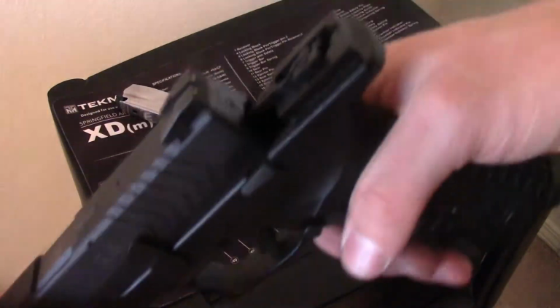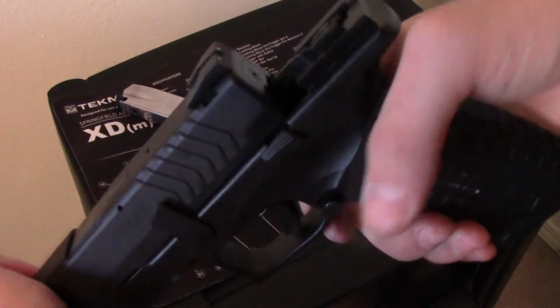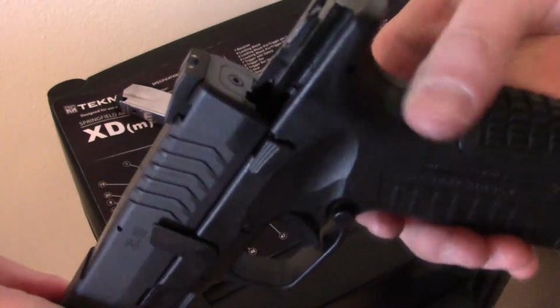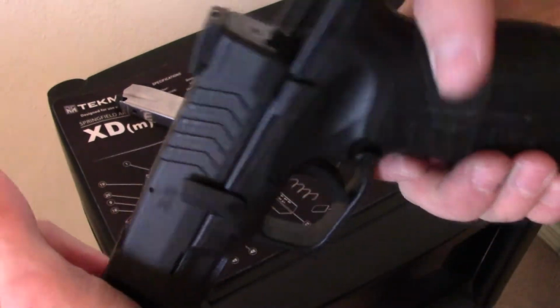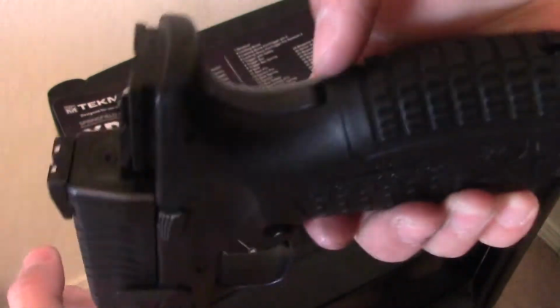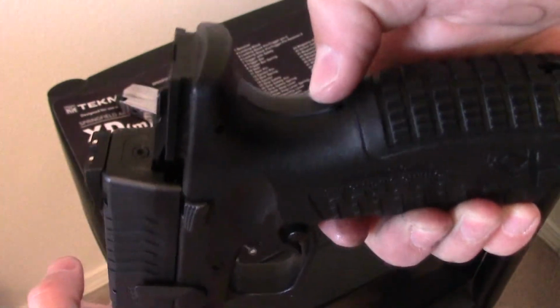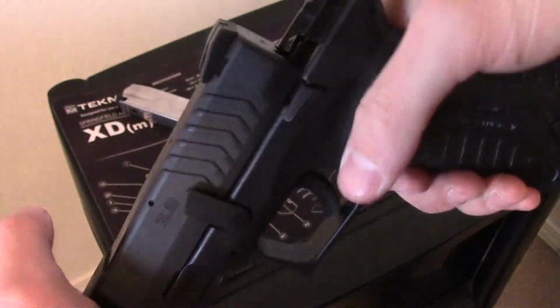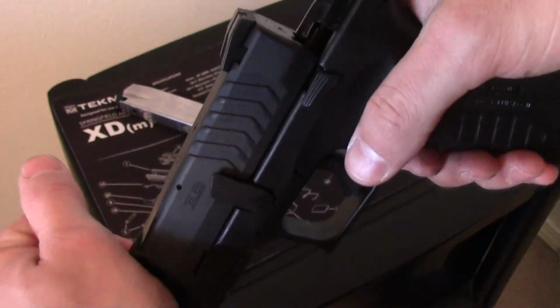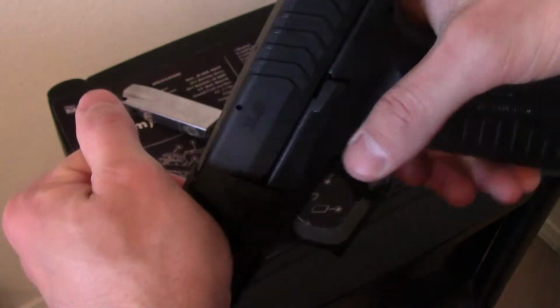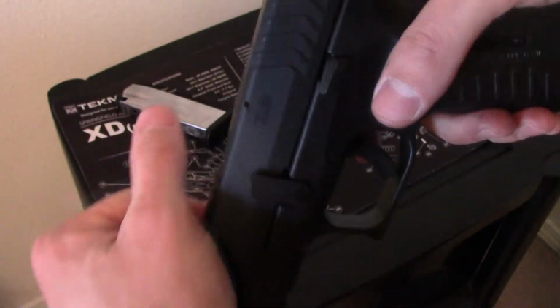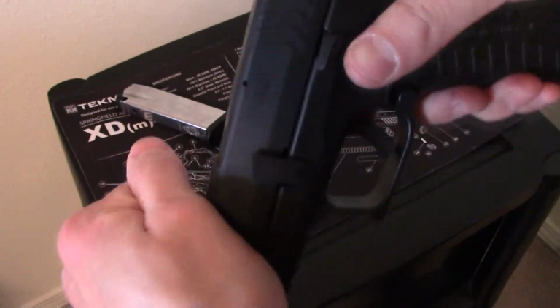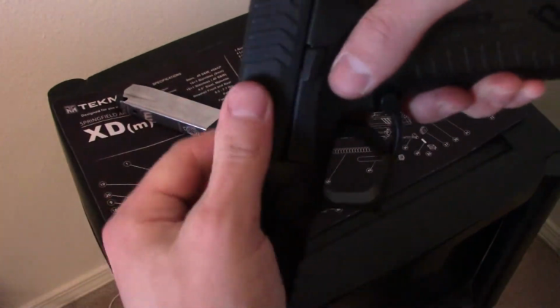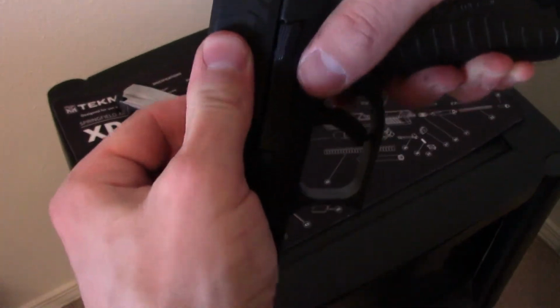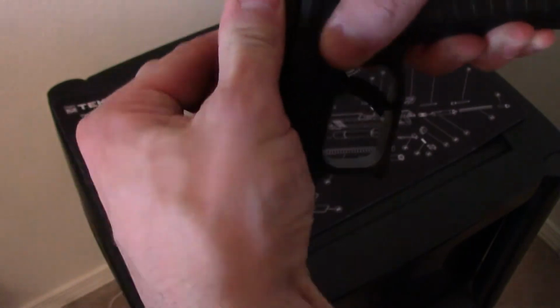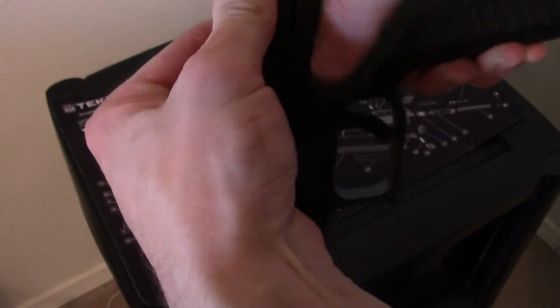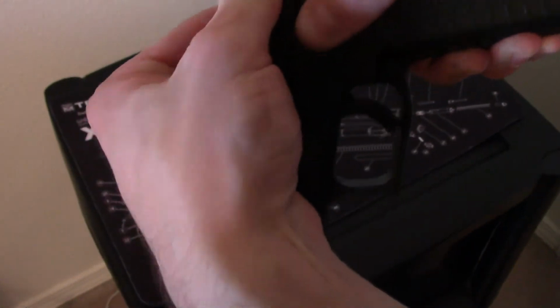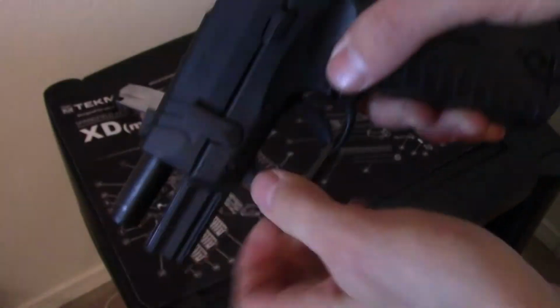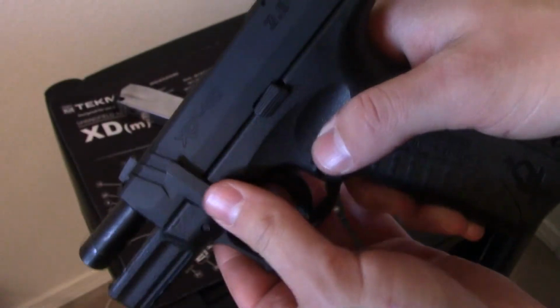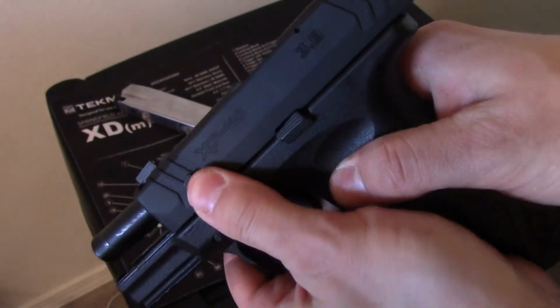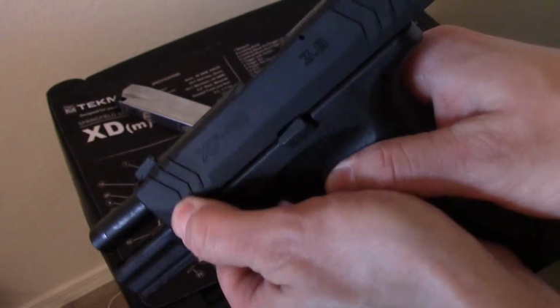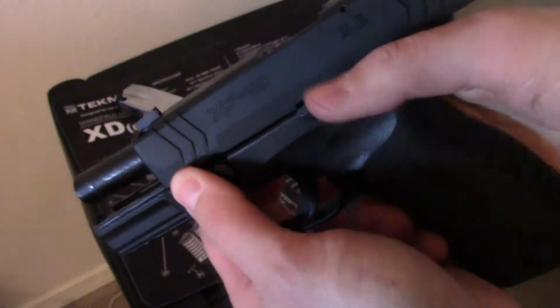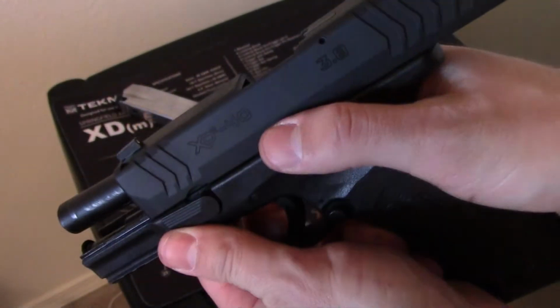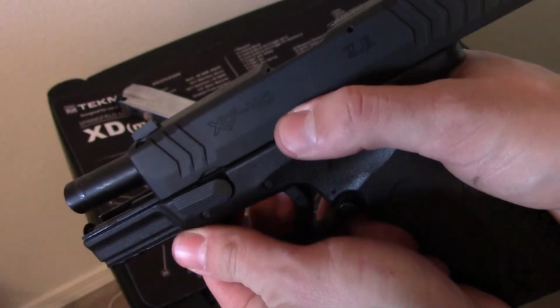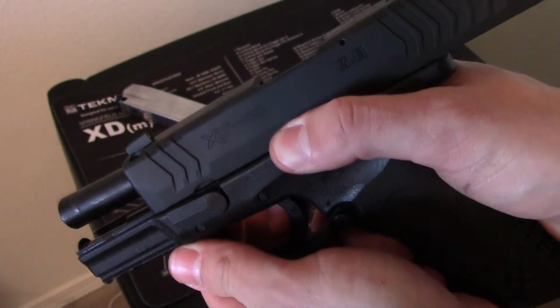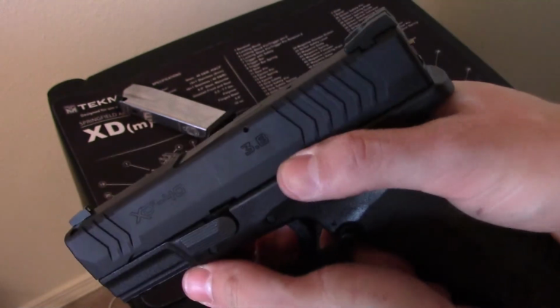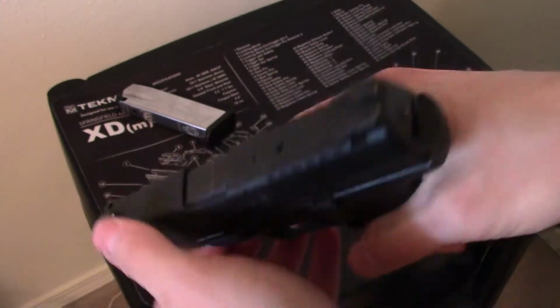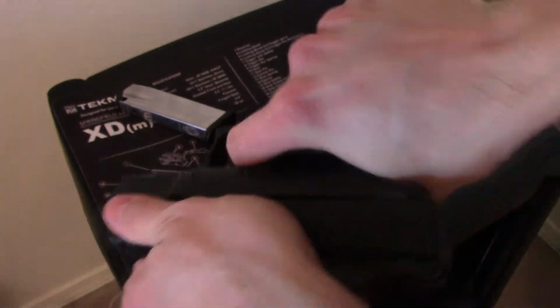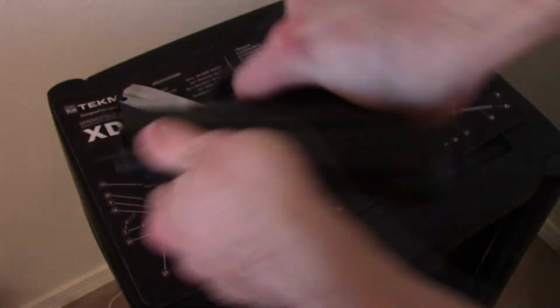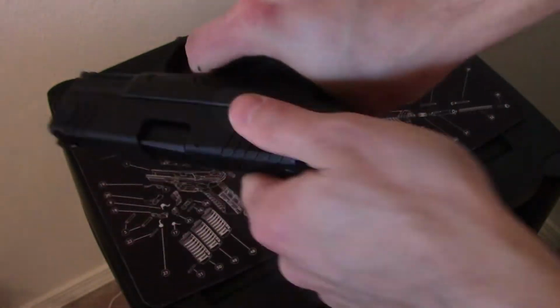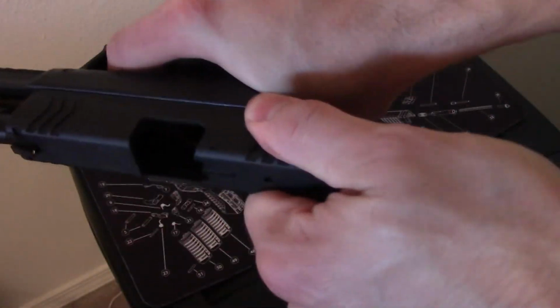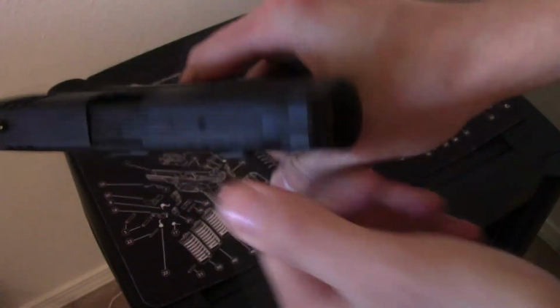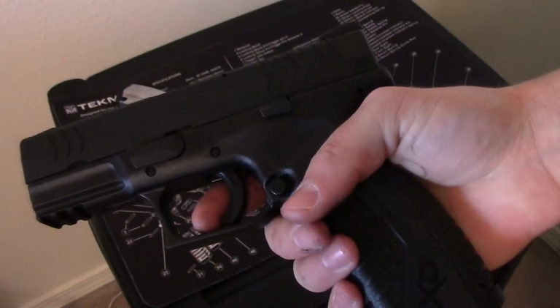The slide goes right on there again. The grip safety is already depressed so you don't have to worry about that — just slide it back and hit that release right there, then slide it forward.